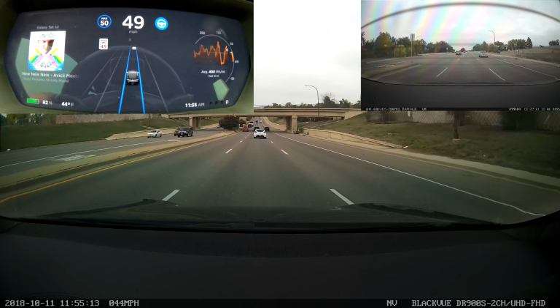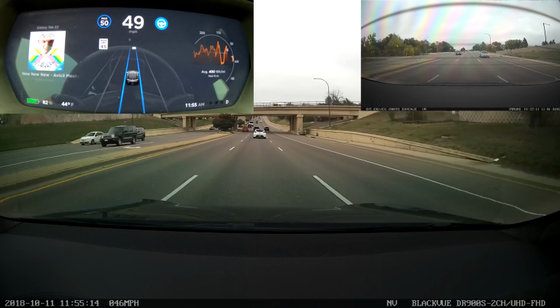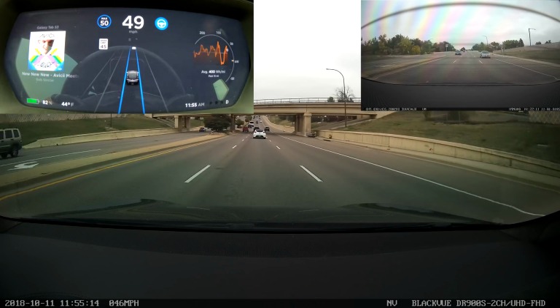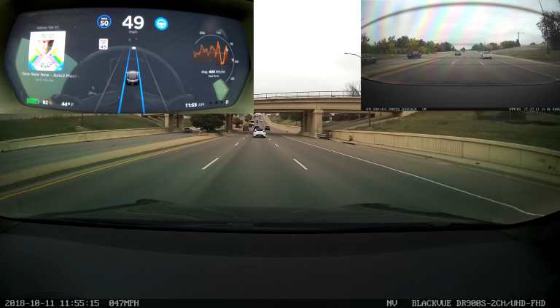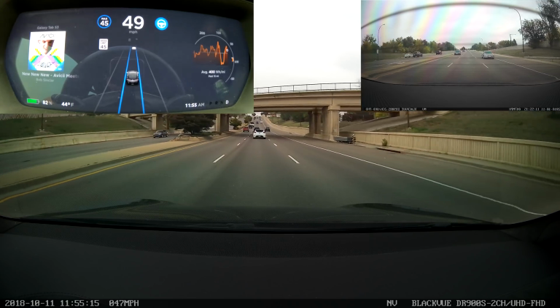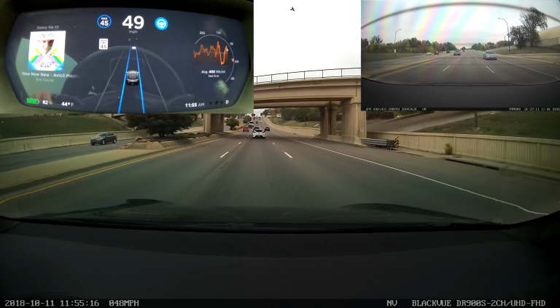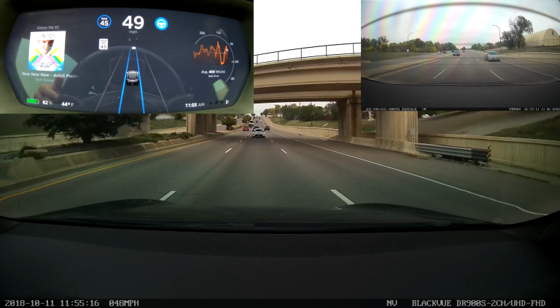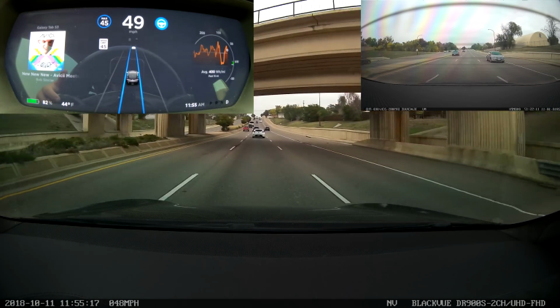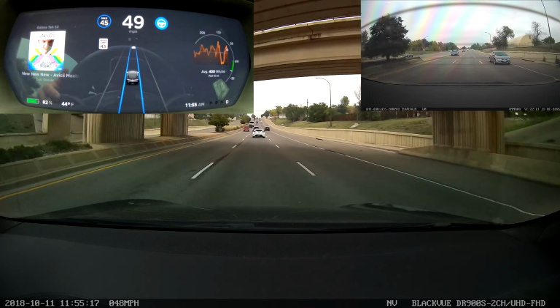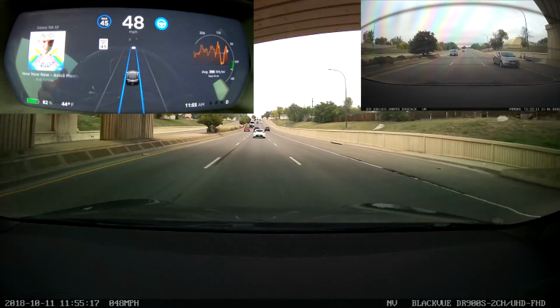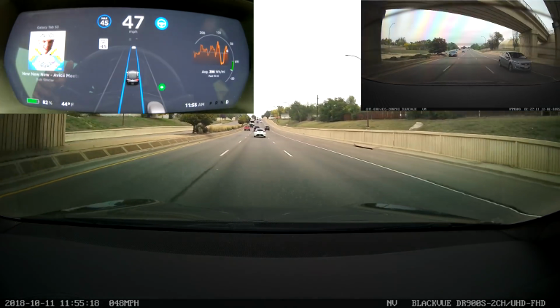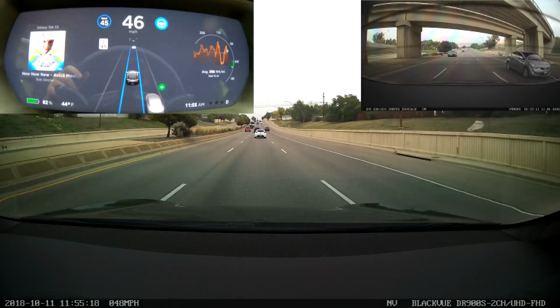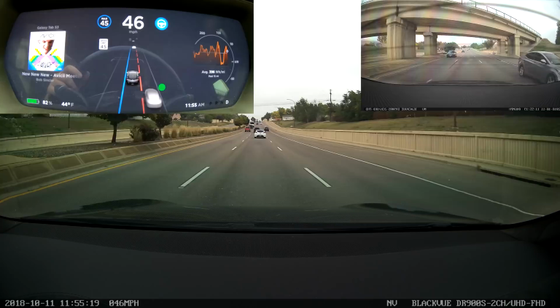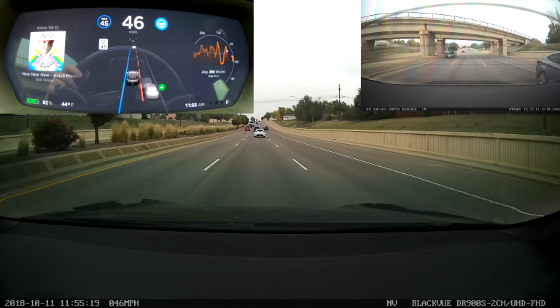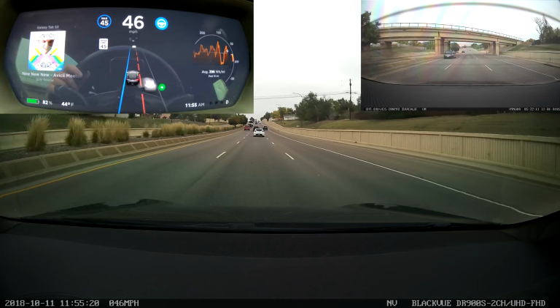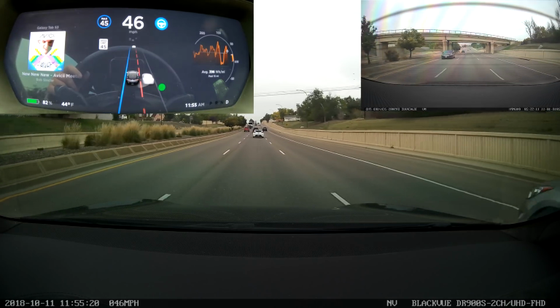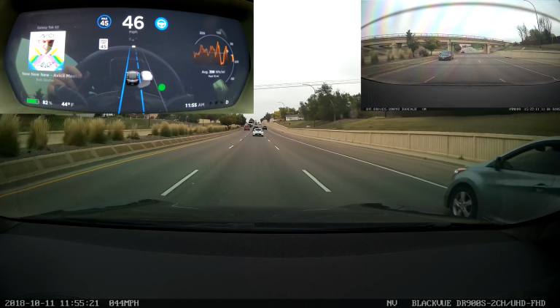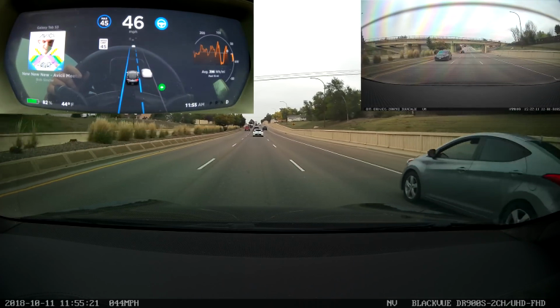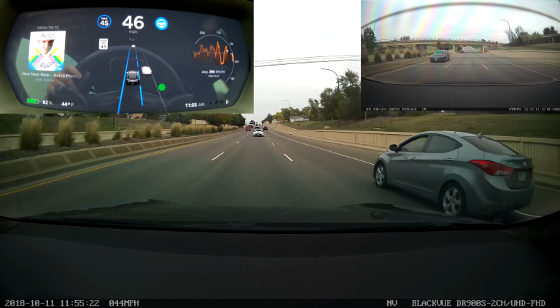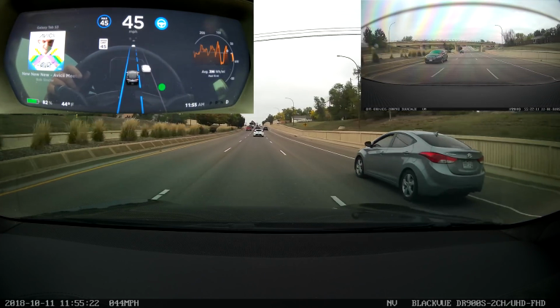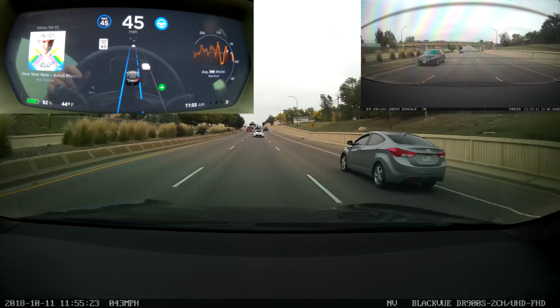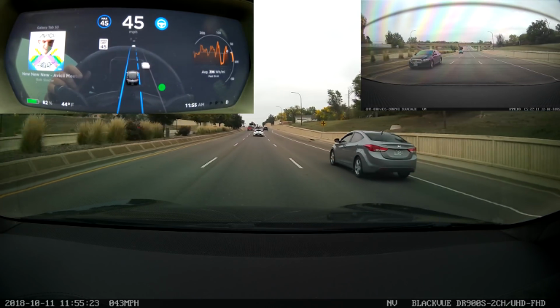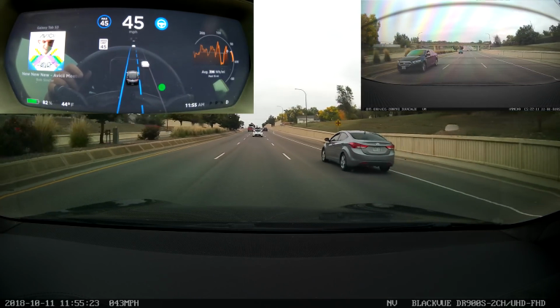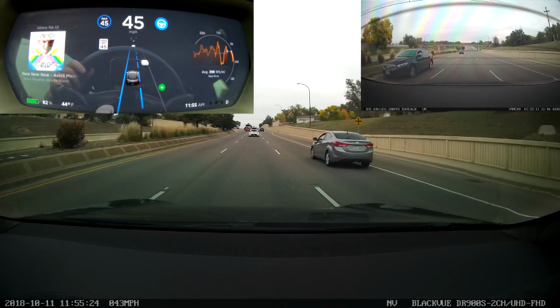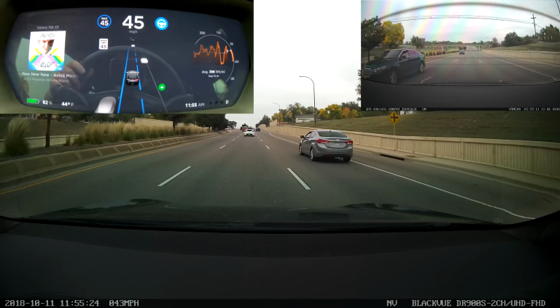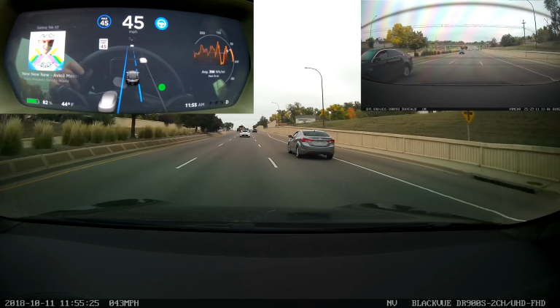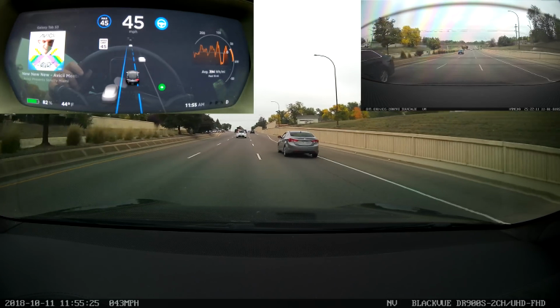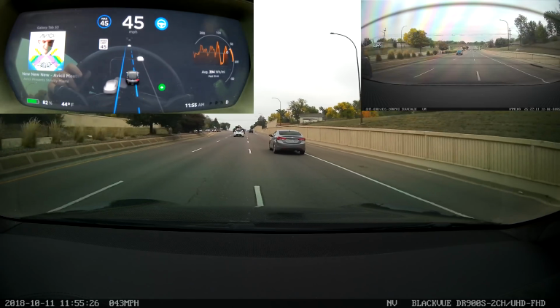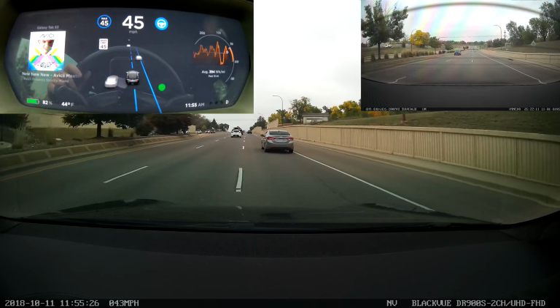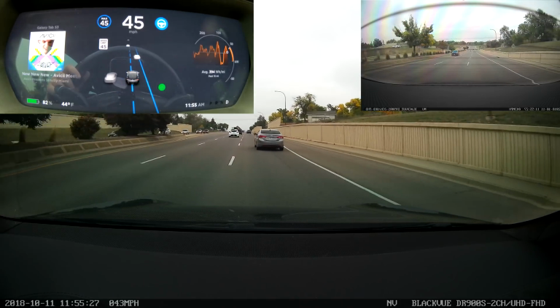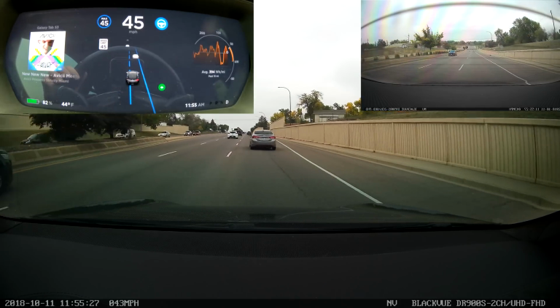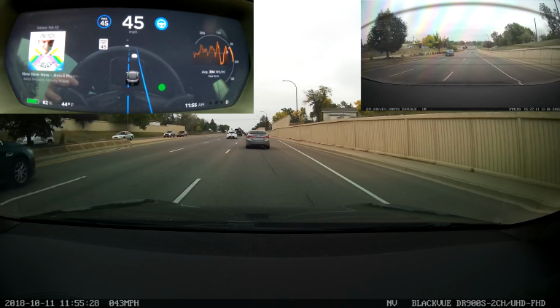Now I'm changing lanes to the right again as a car is passing me — it does the same thing, flashes red. Even though the lane line doesn't stay red the entire time, the car clearly knows there's a car there and it does wait until it's clear before initiating the lane change.